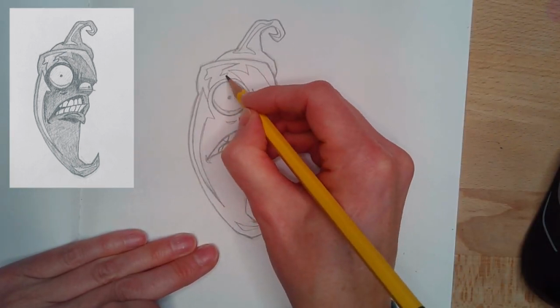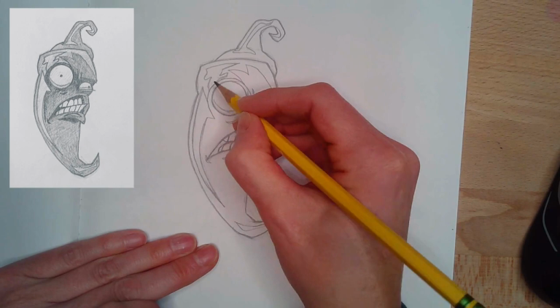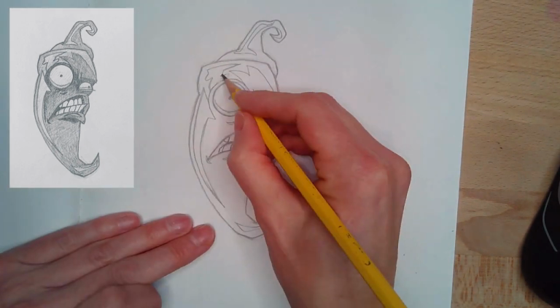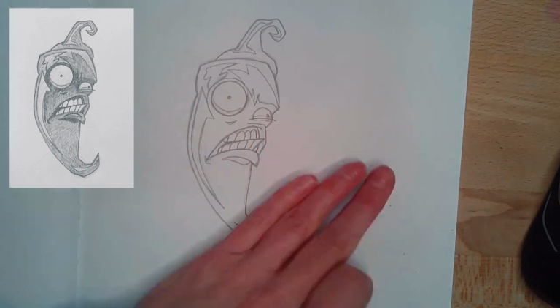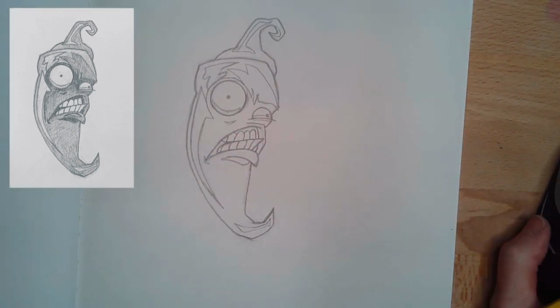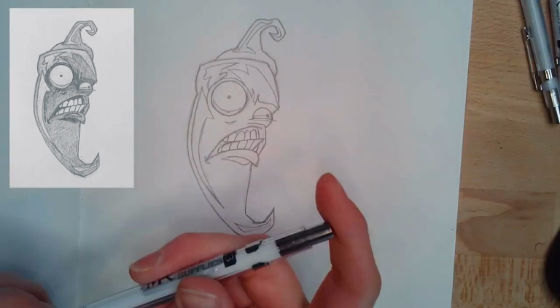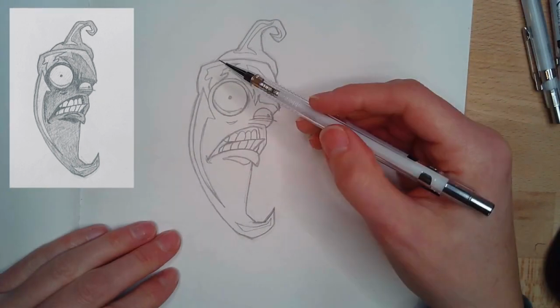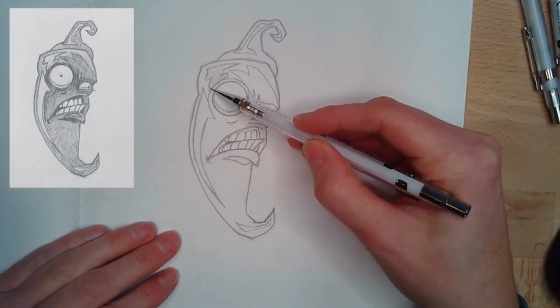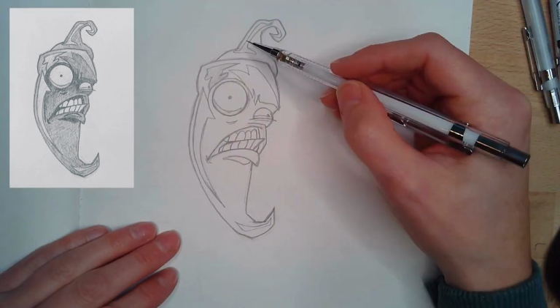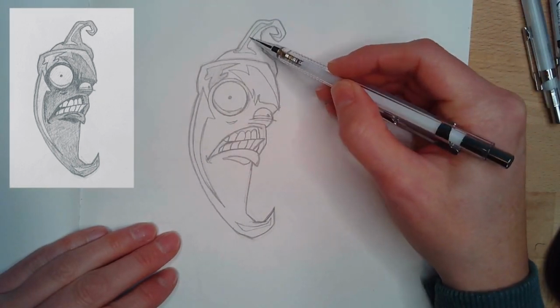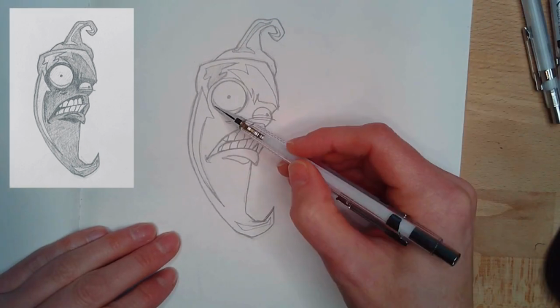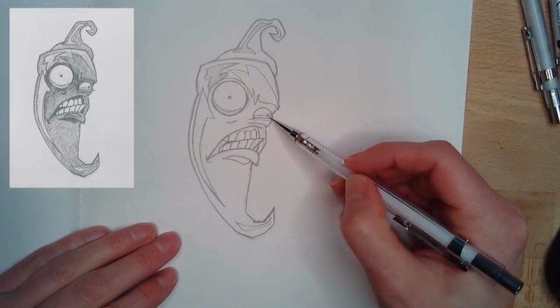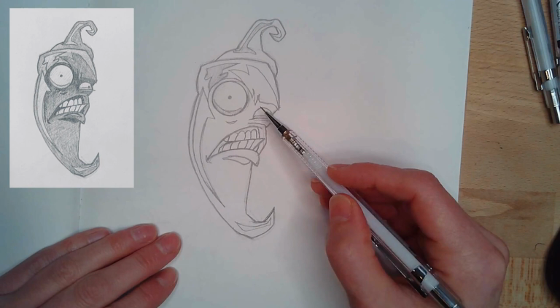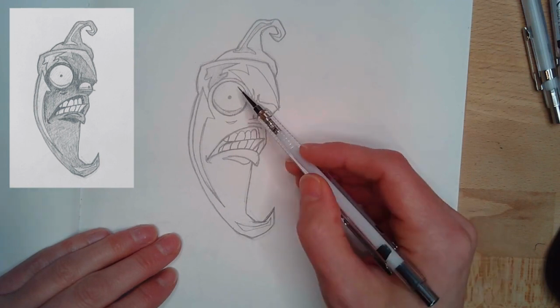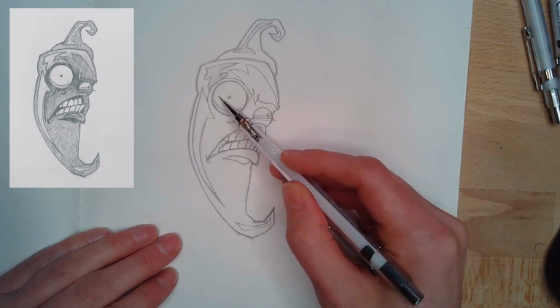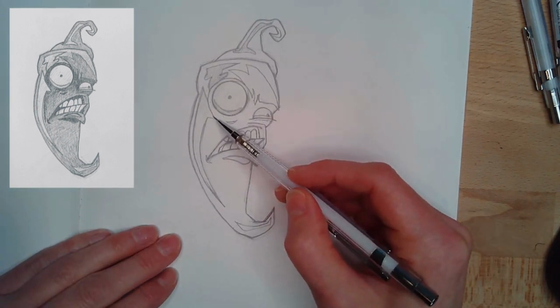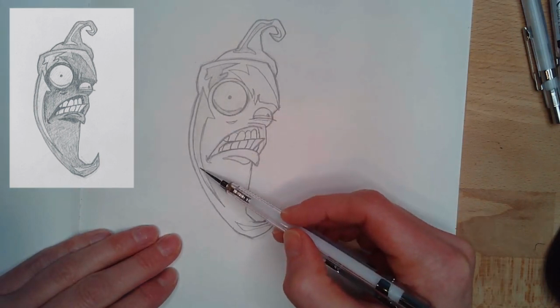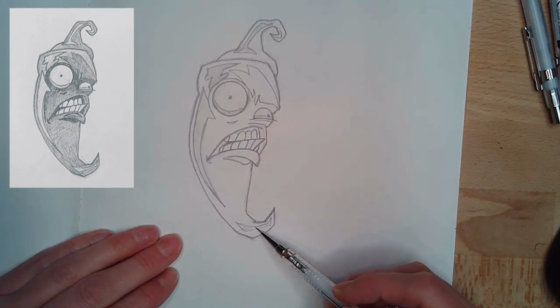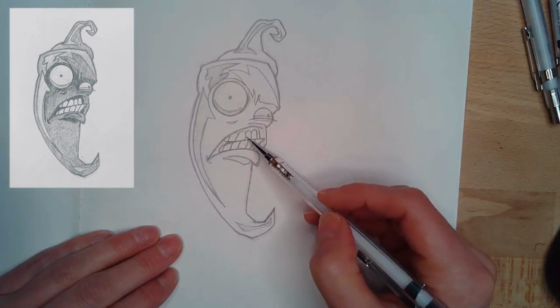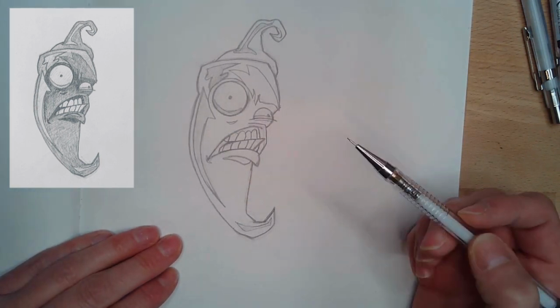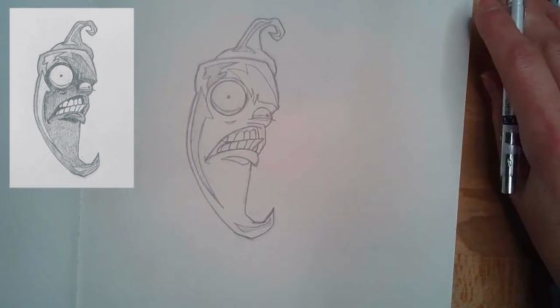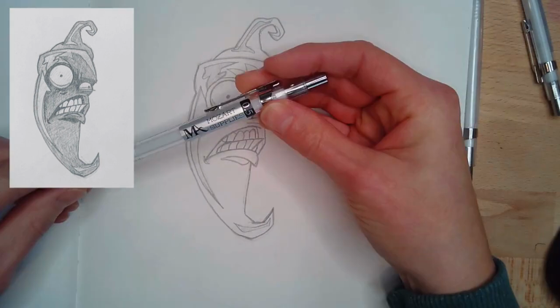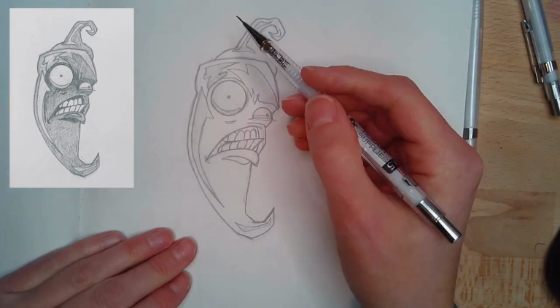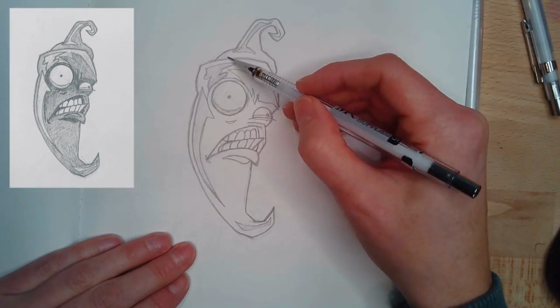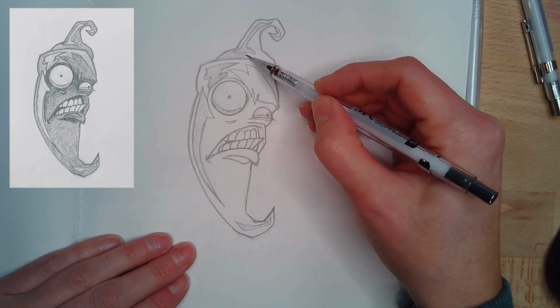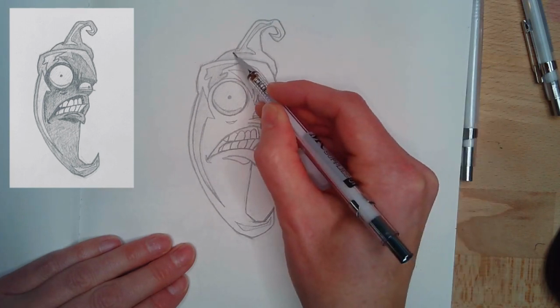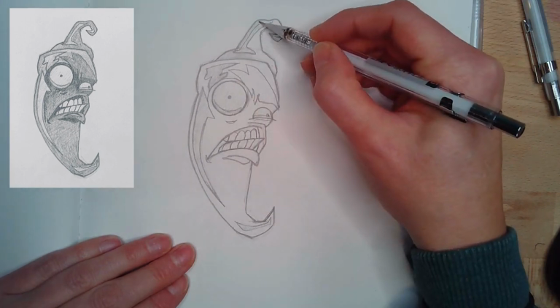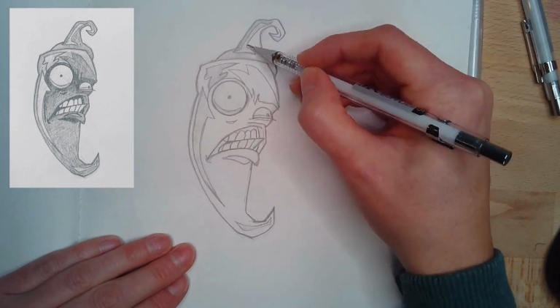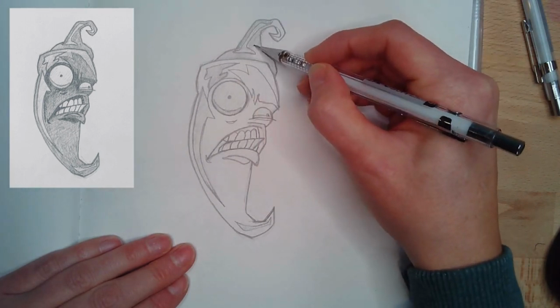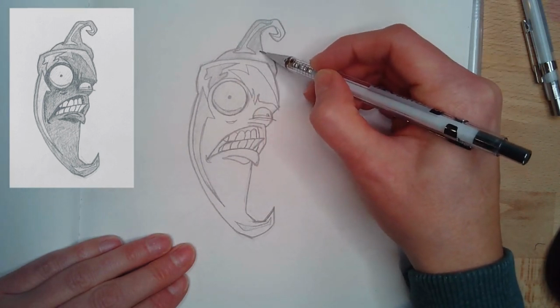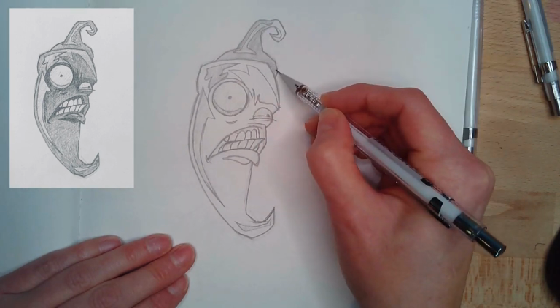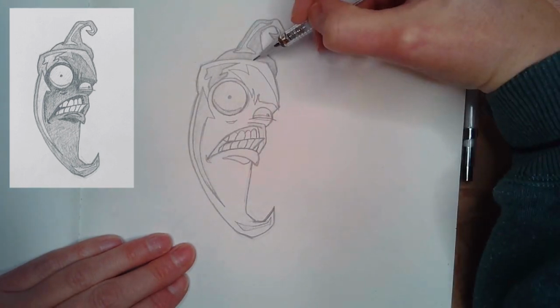The teeth do not need to be perfectly accurate to the original. Now I'm going to go through with my mechanical pencils and add some values. Enjoy watching it, enjoy shading it, enjoy drawing it — this is a really fun sketch. Give a big breath out.